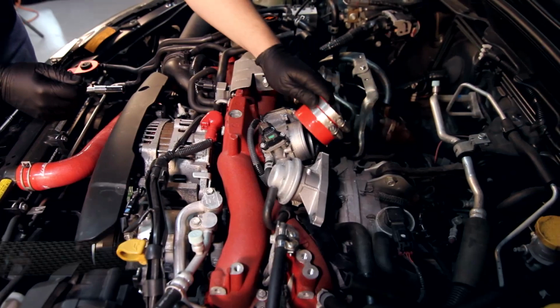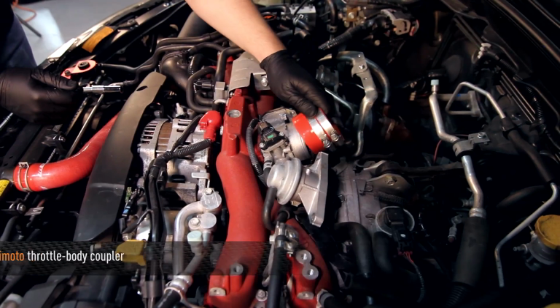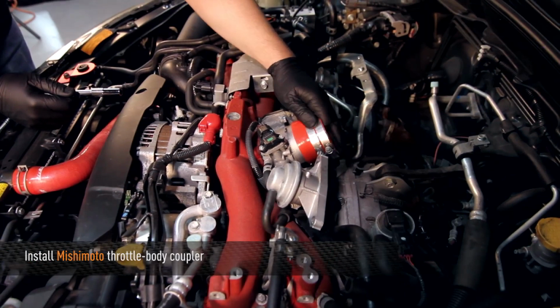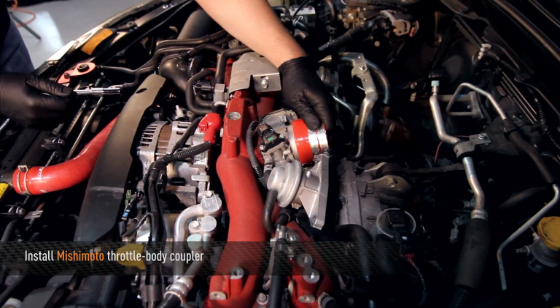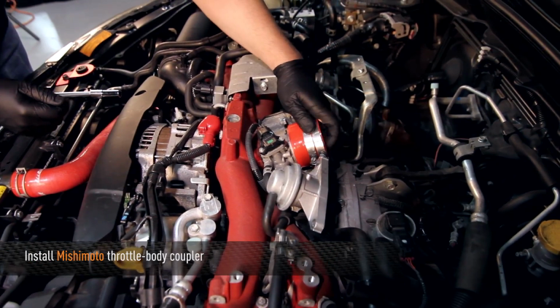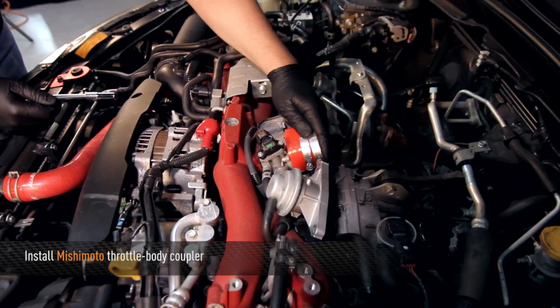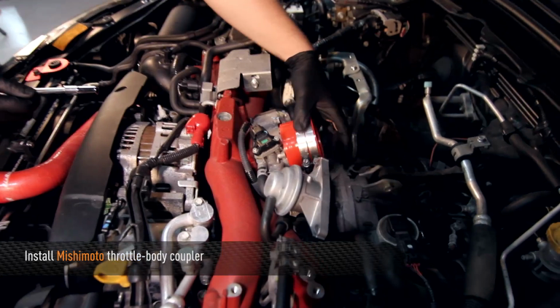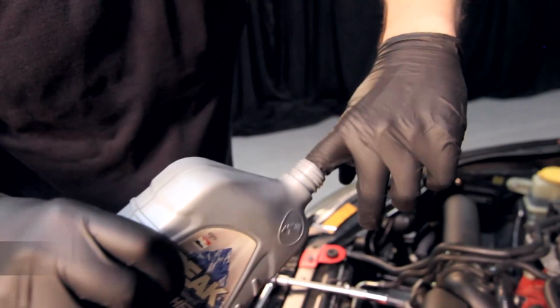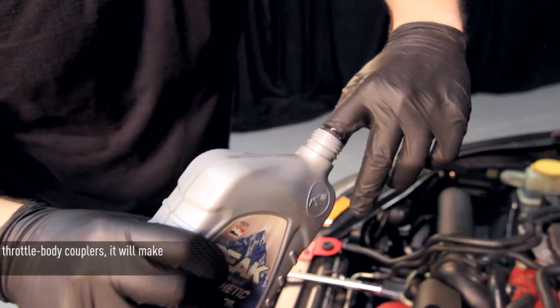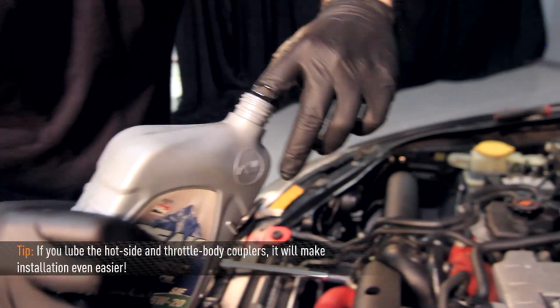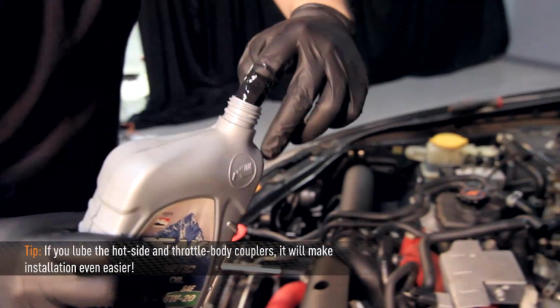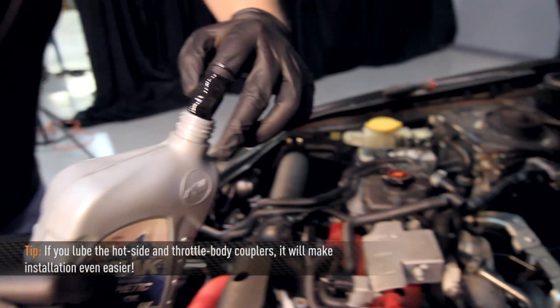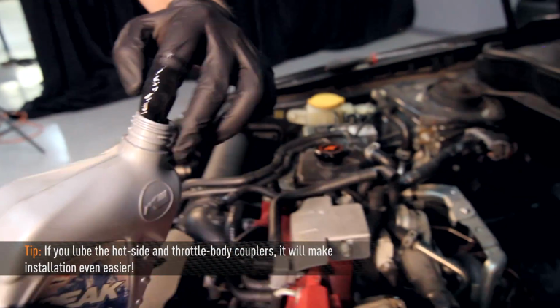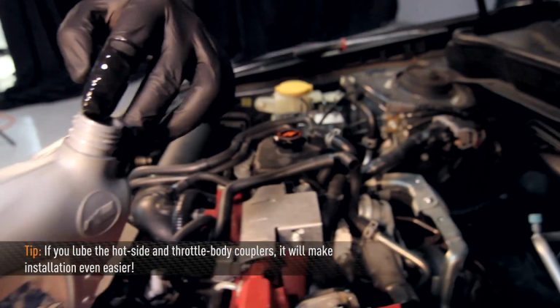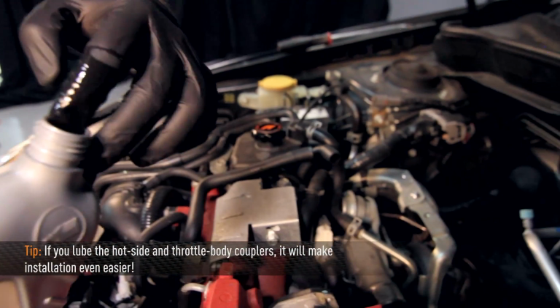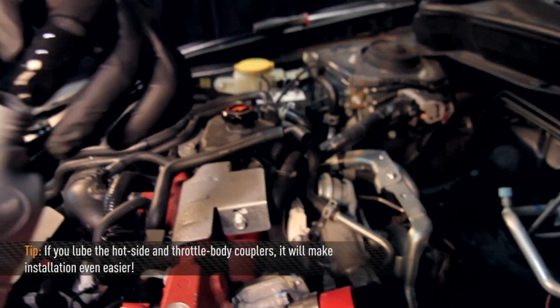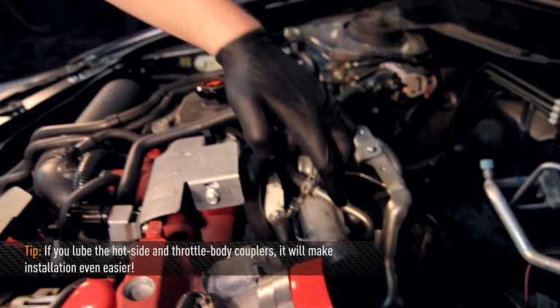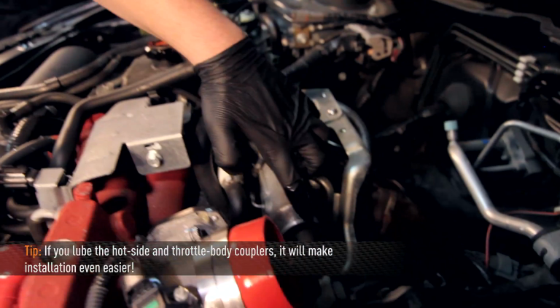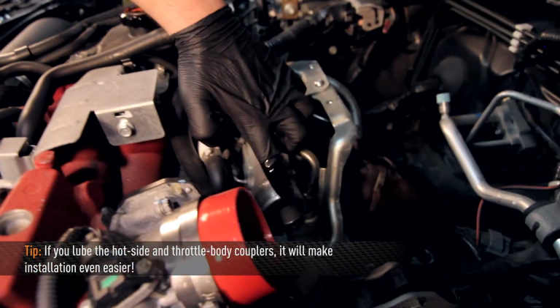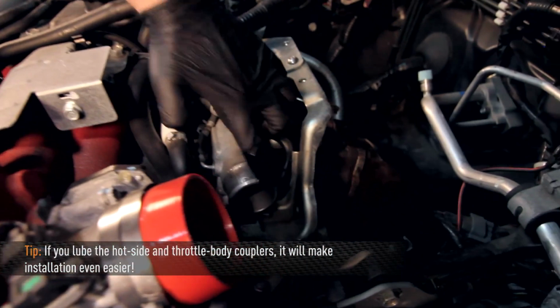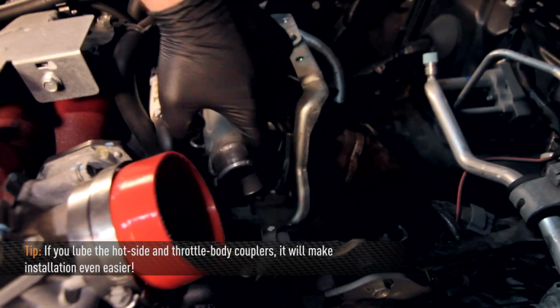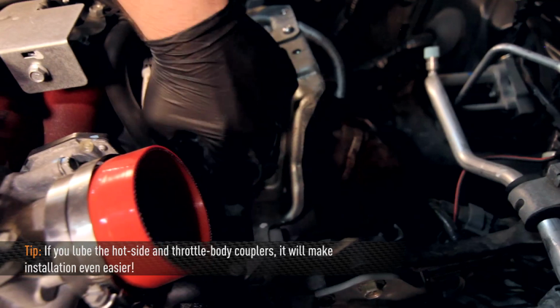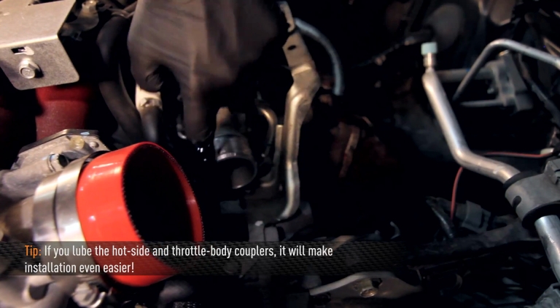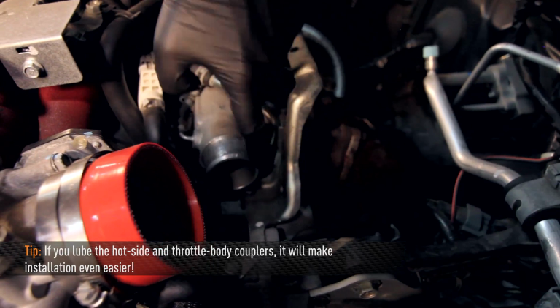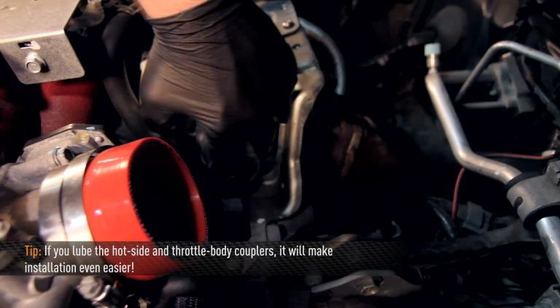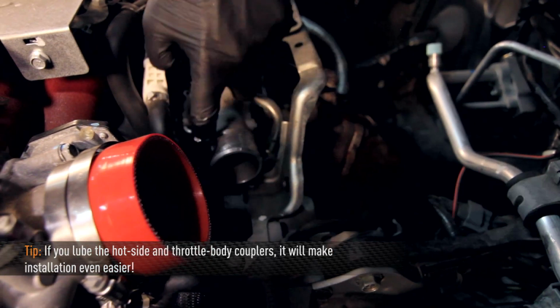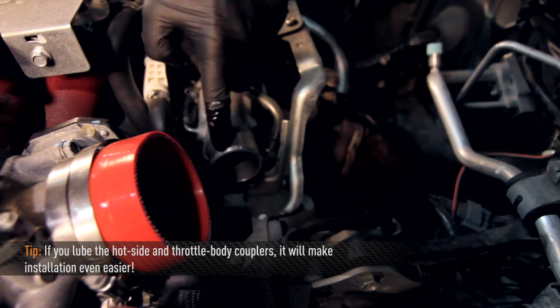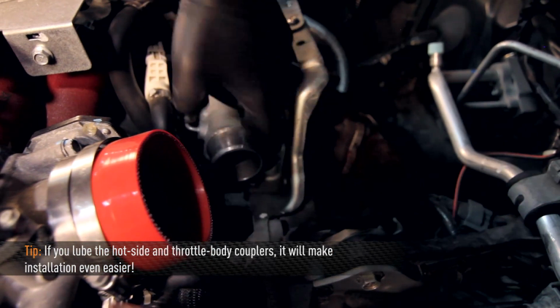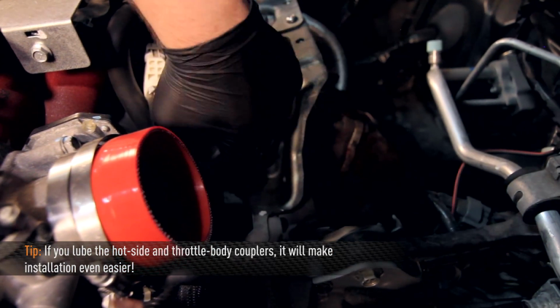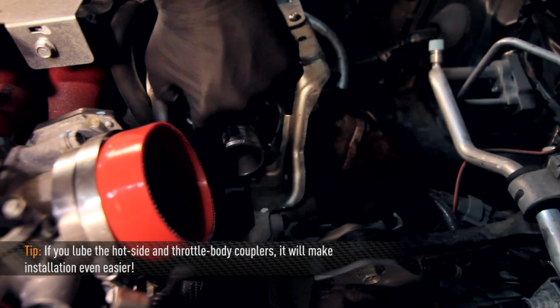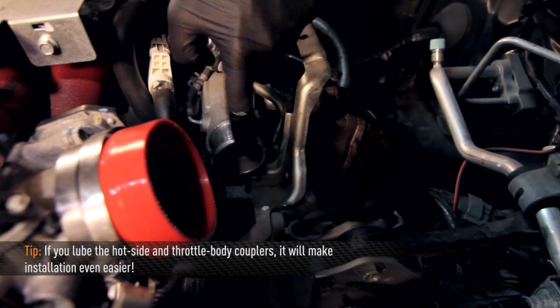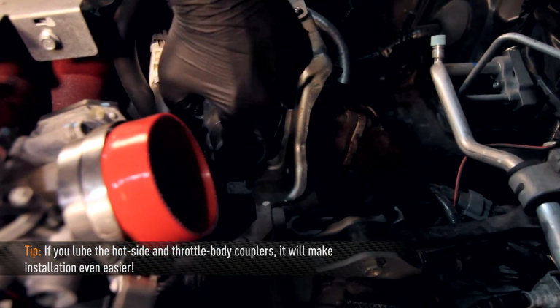Next, install the Mishimoto throttle body coupler. Make sure the smaller diameter is attached to the throttle body. As a tip, if you lube the hot side and throttle body coupler, it will make installation even easier.